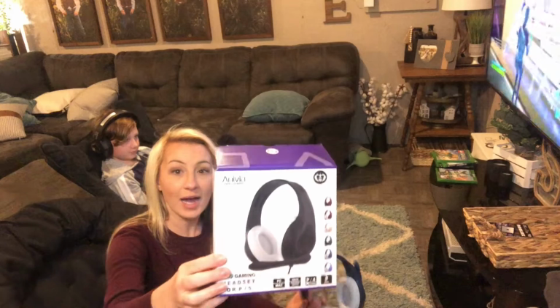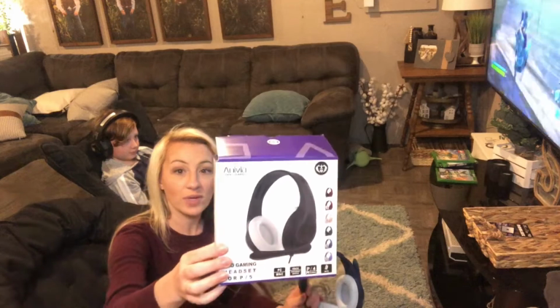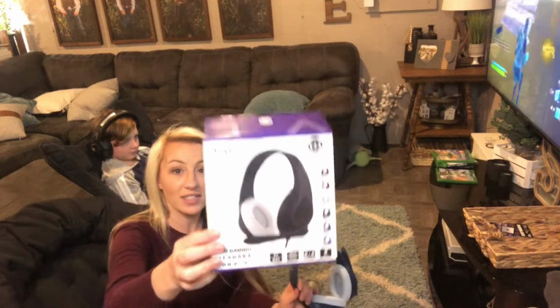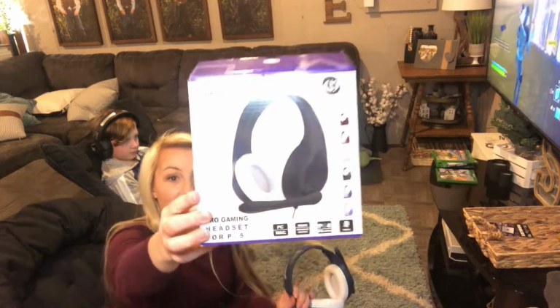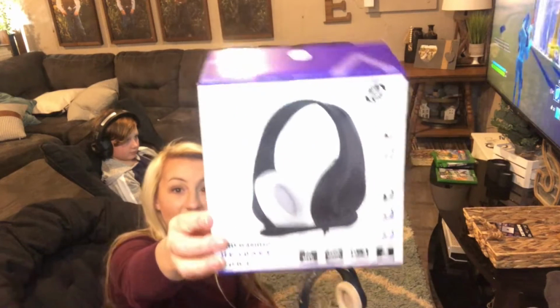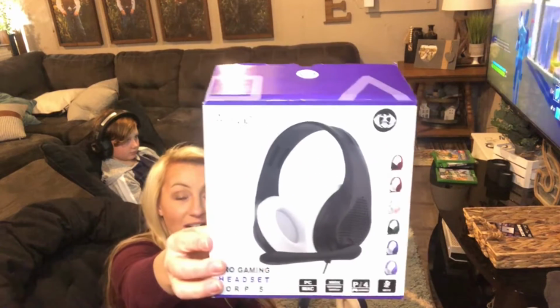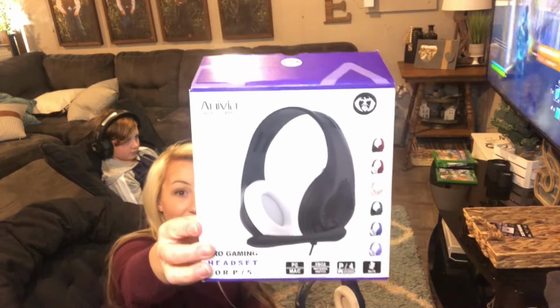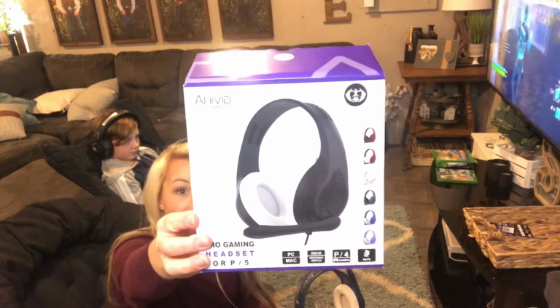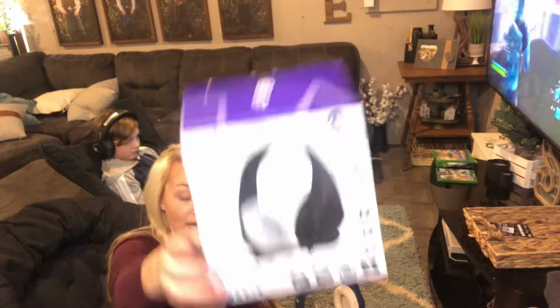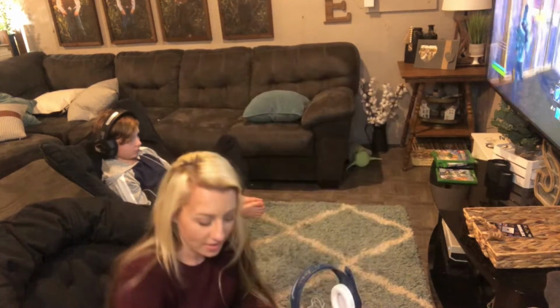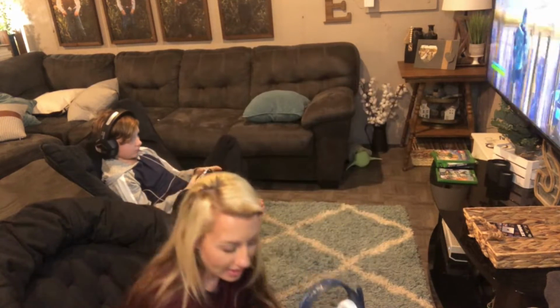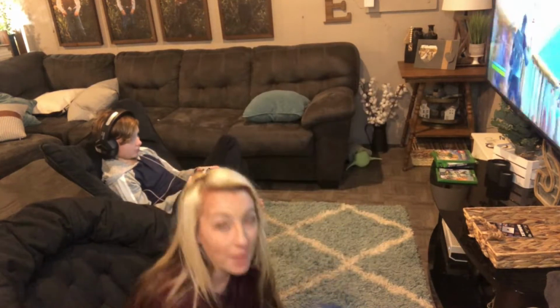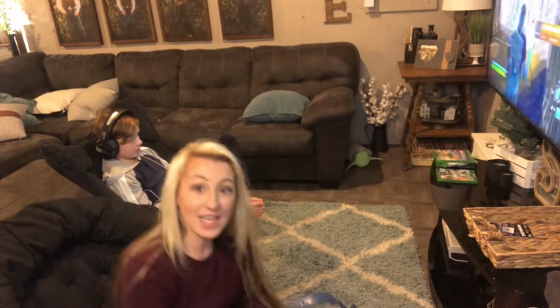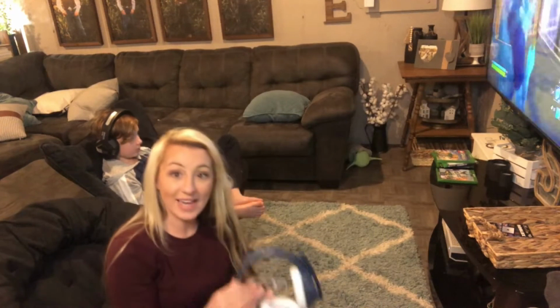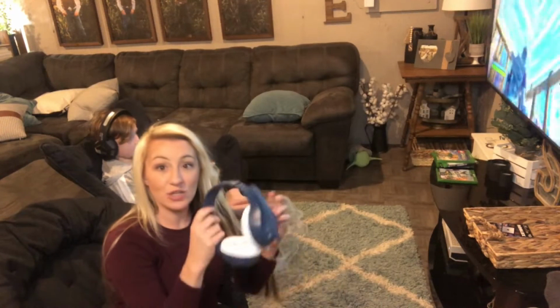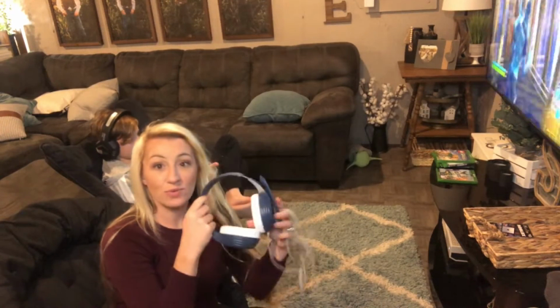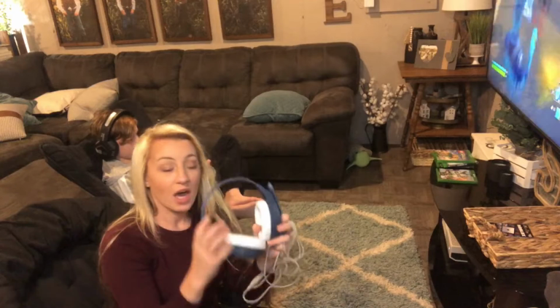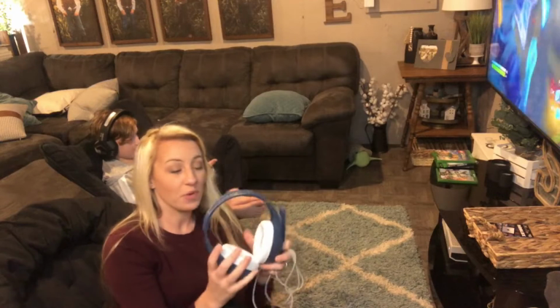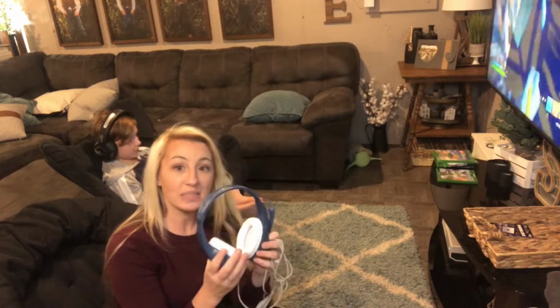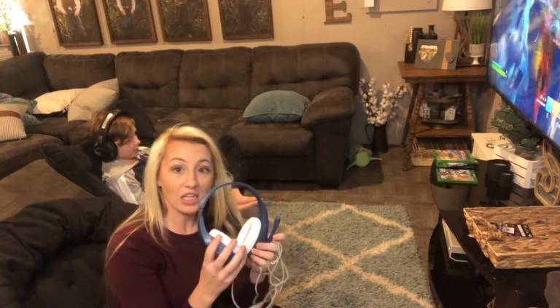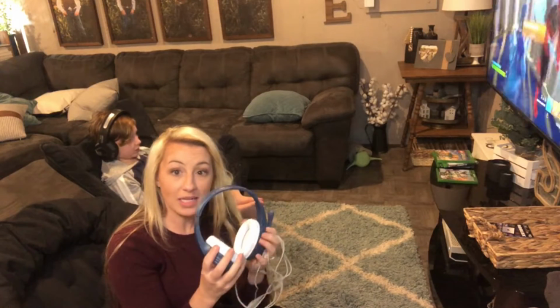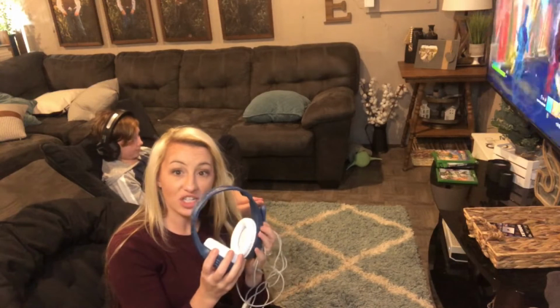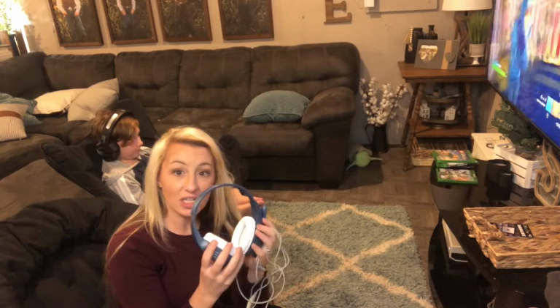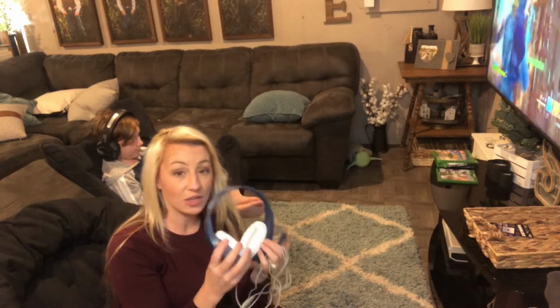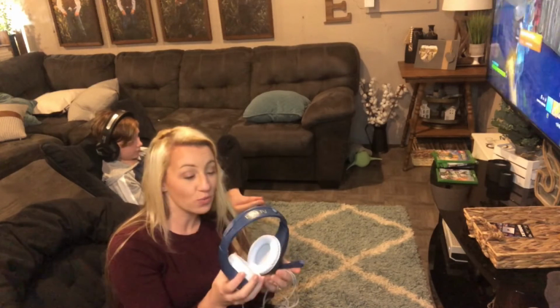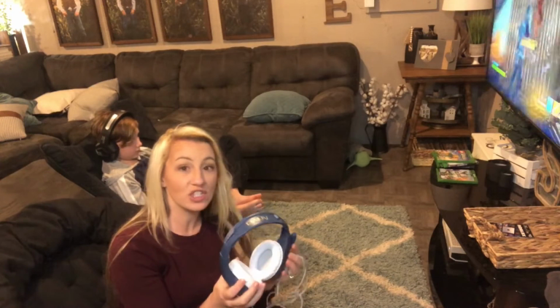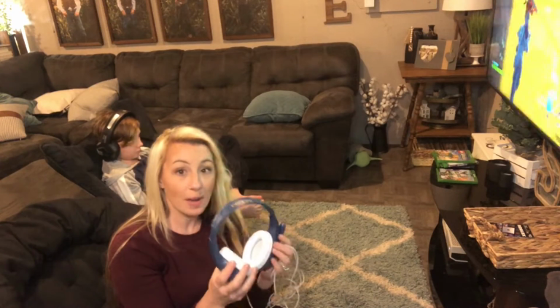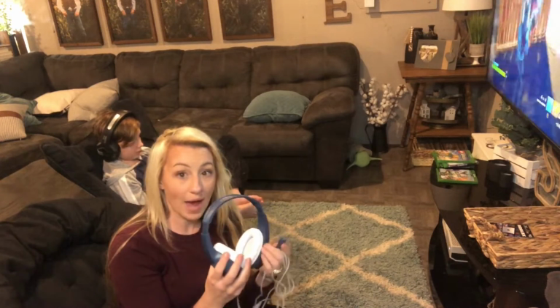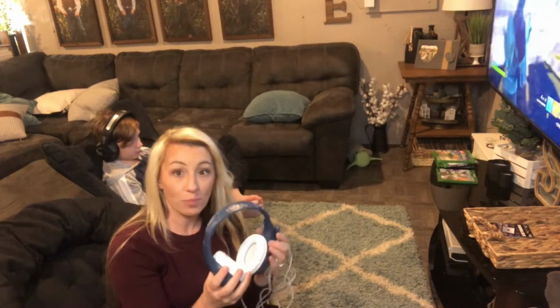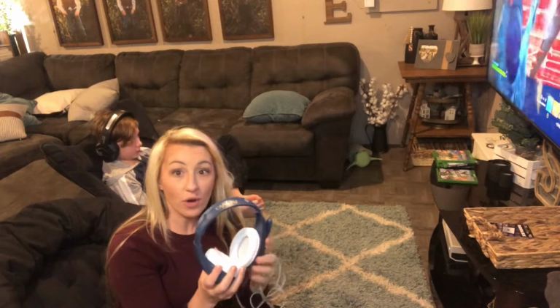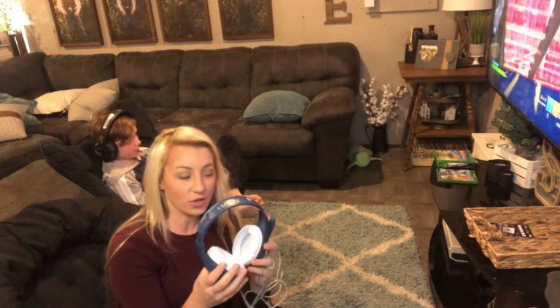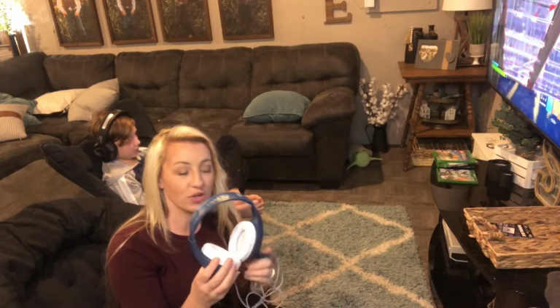Hey guys, we're here today with the Aneva gaming headset. This headset can be used with Xbox, PlayStation, Nintendo Switch, MacBook Pro, and your computer.